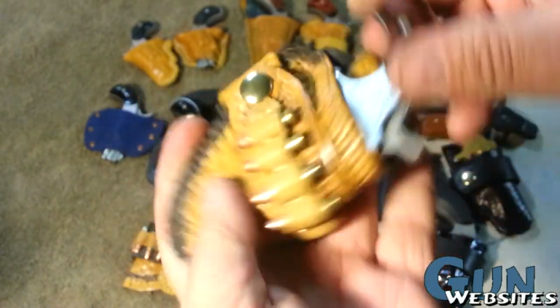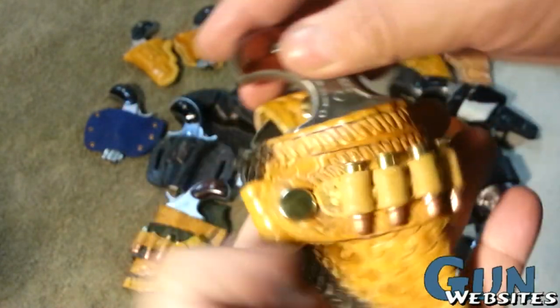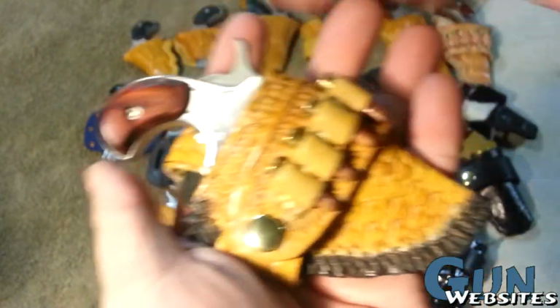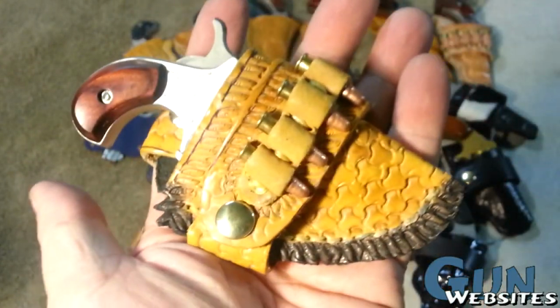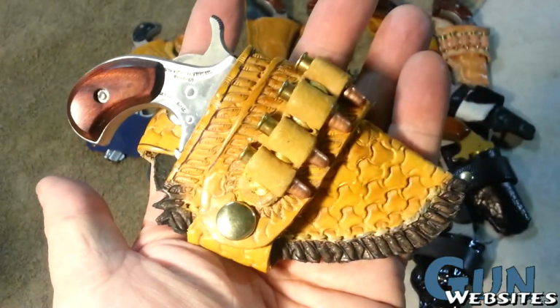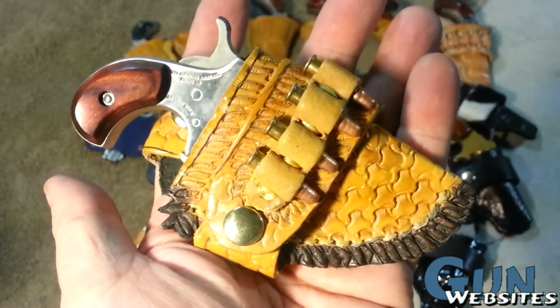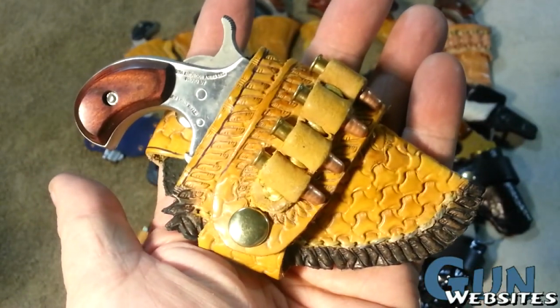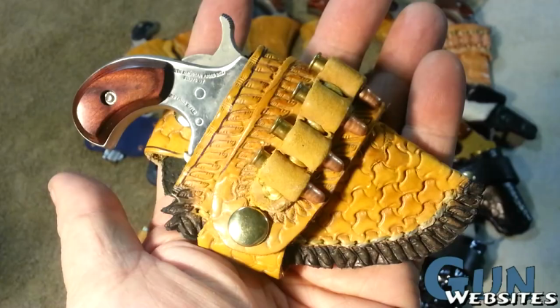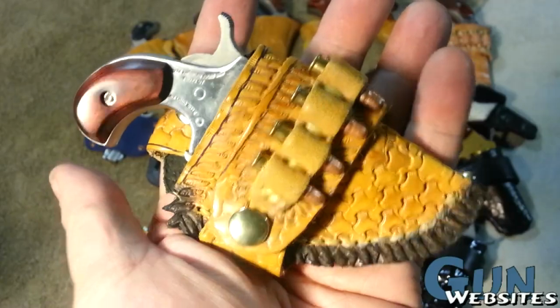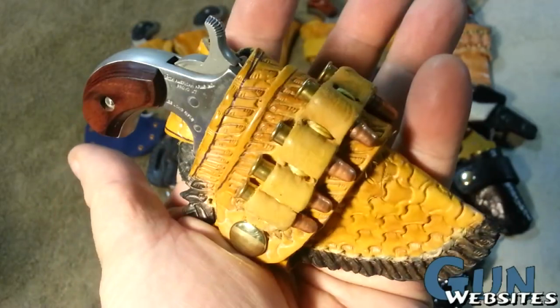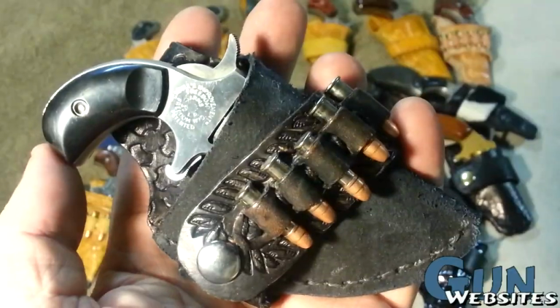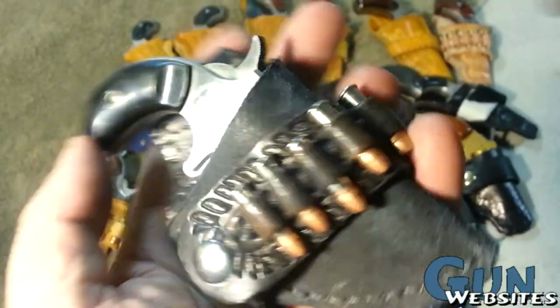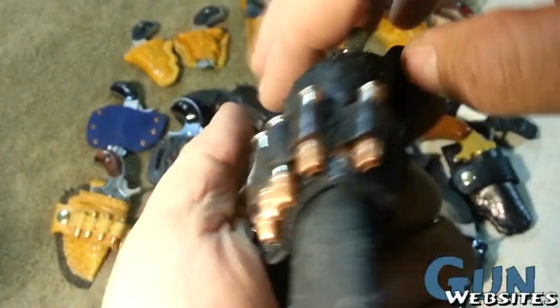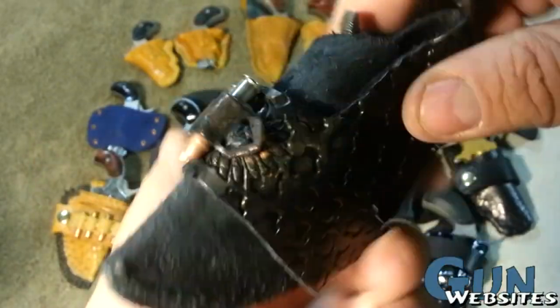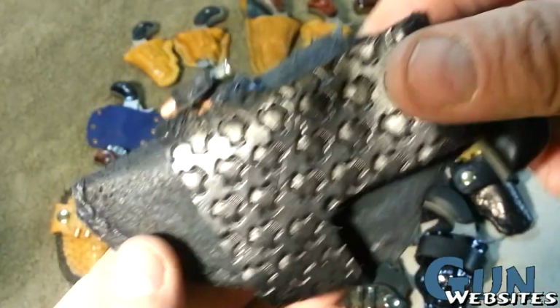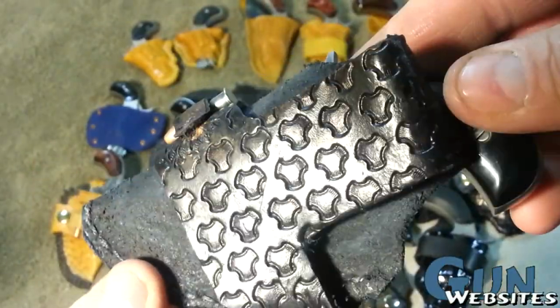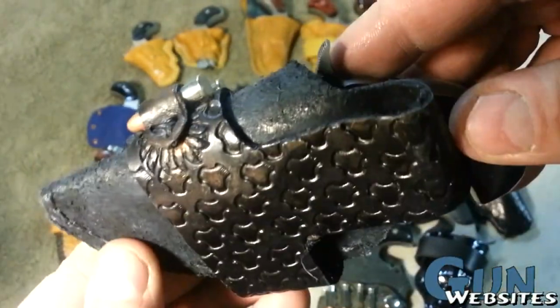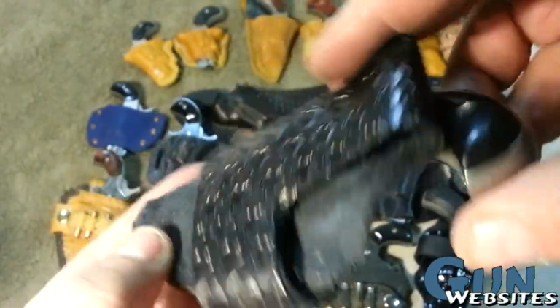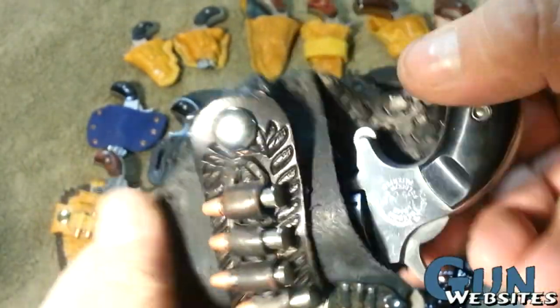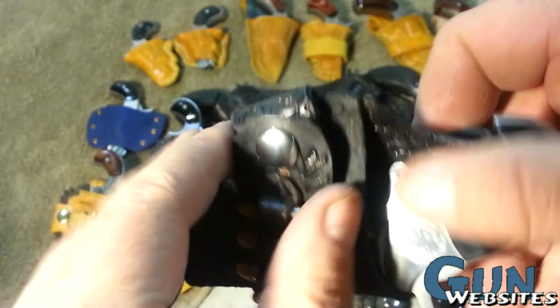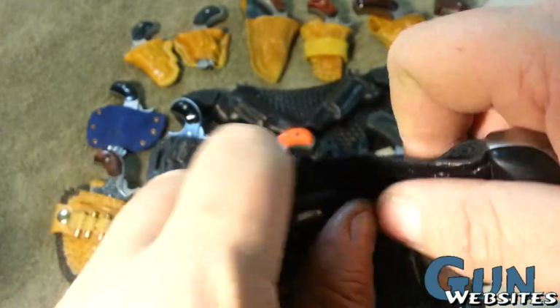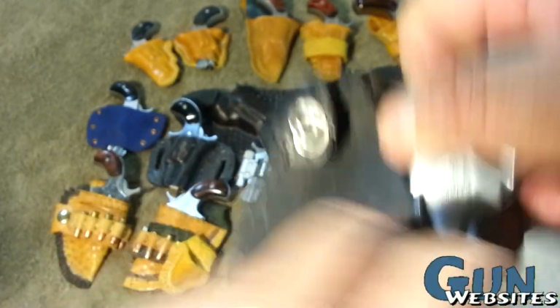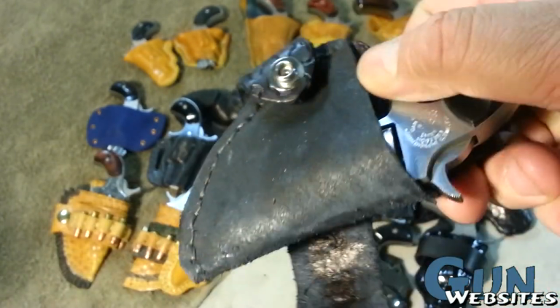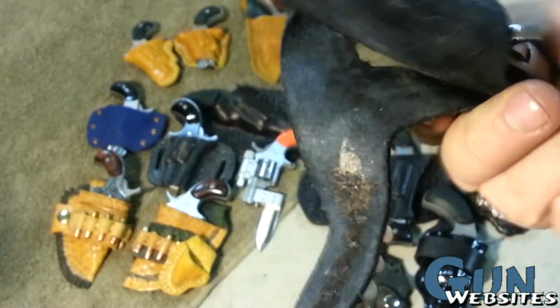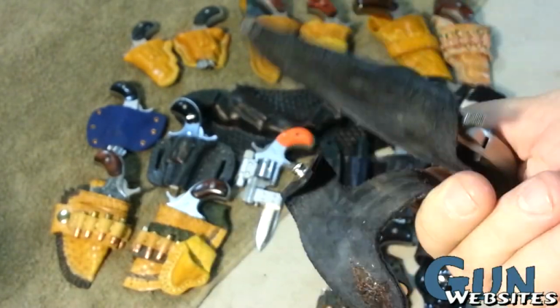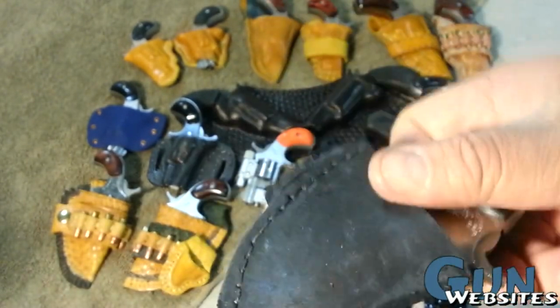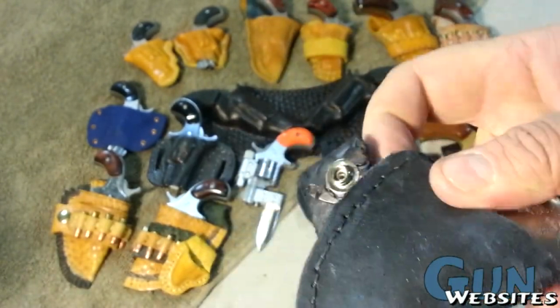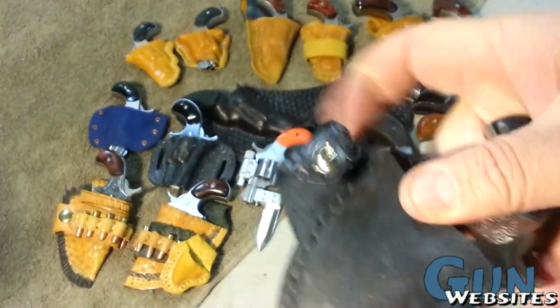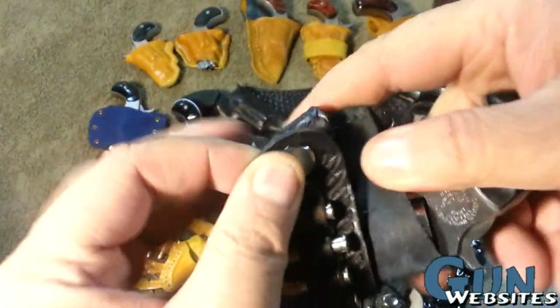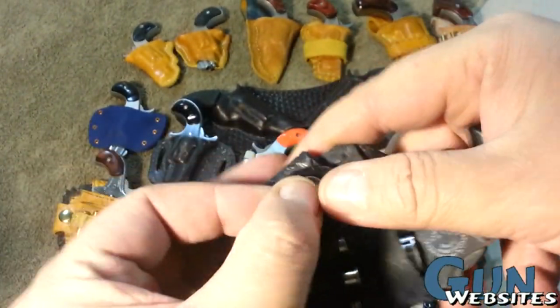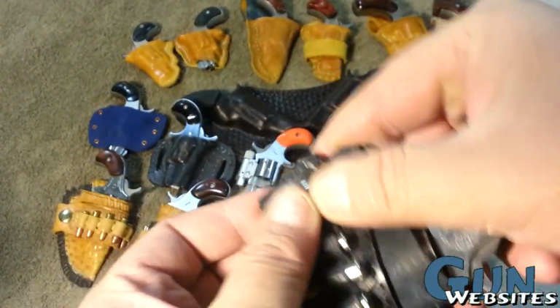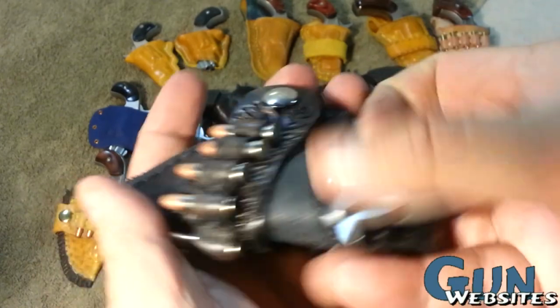This first one is a North American Arms .22 long rifle, and it's in the first holster design with the shiny side of the leather on the outside. I was really playing around with the tooling there. This second version I put the rough side of the leather on the outside, but the basic holster design is there.